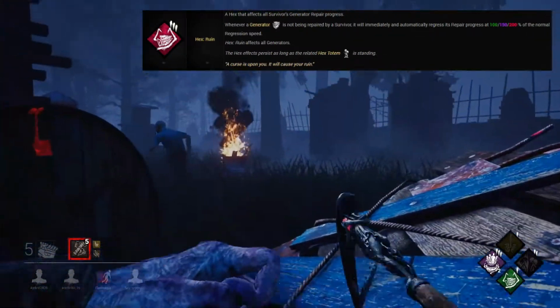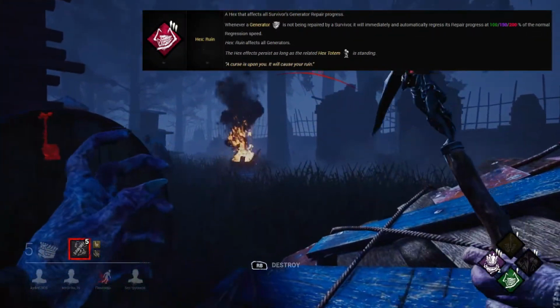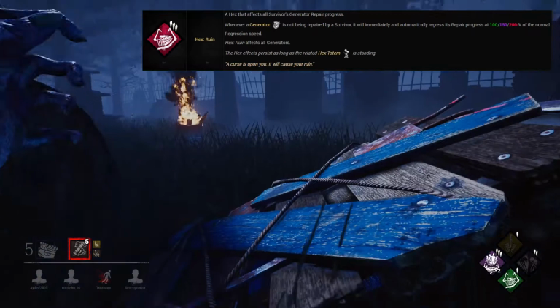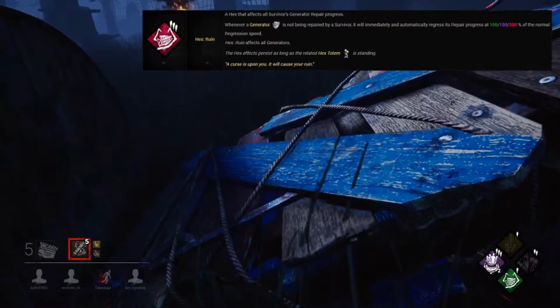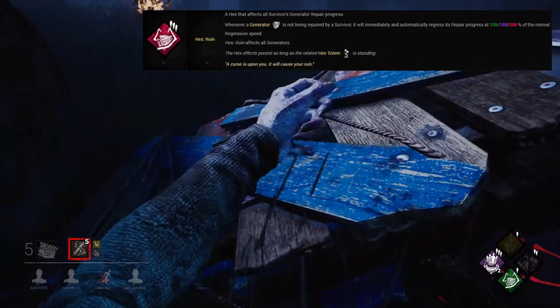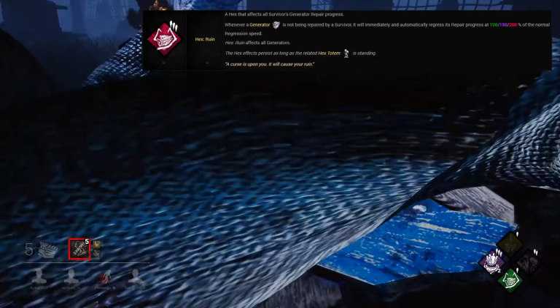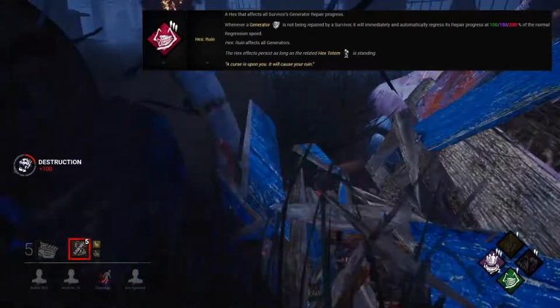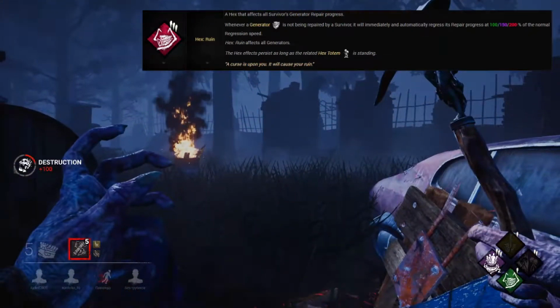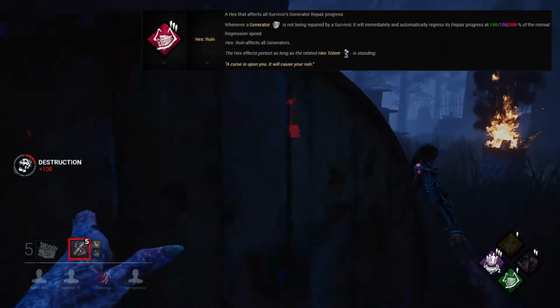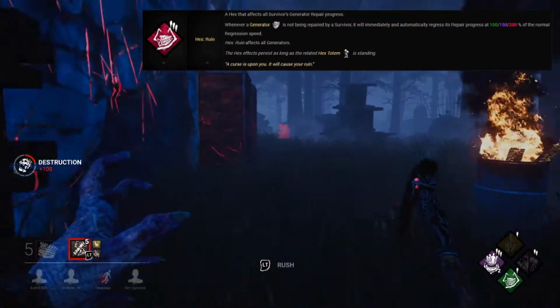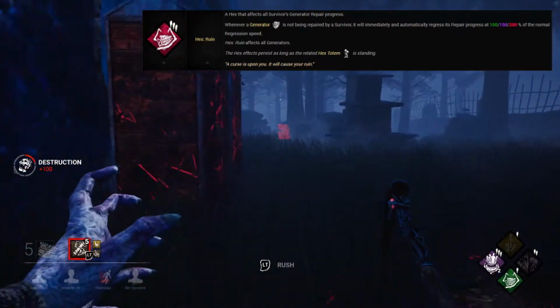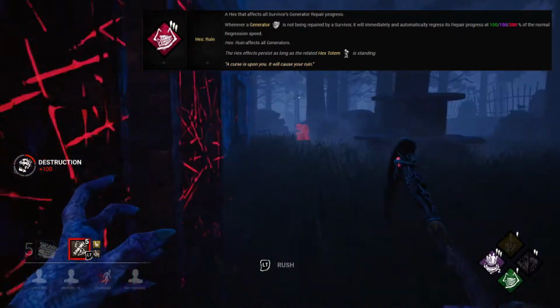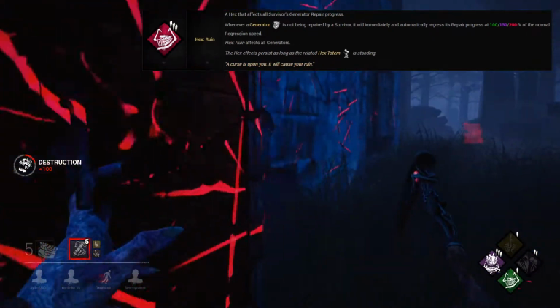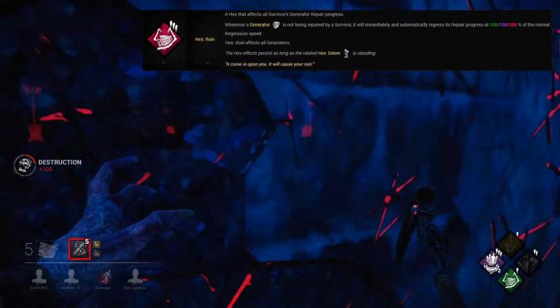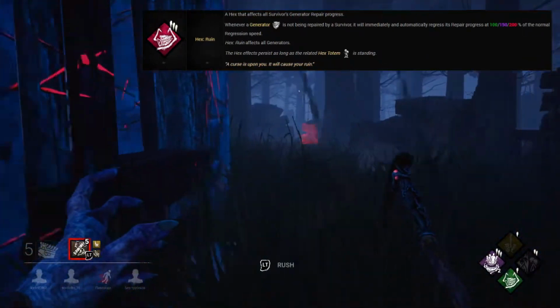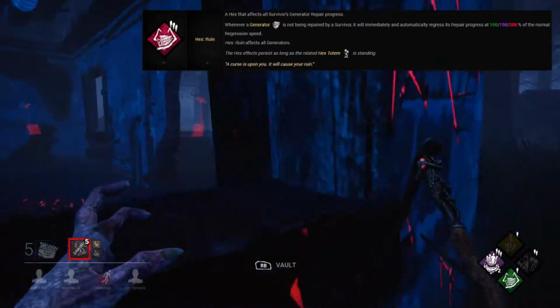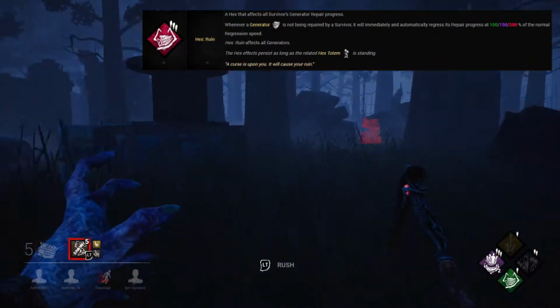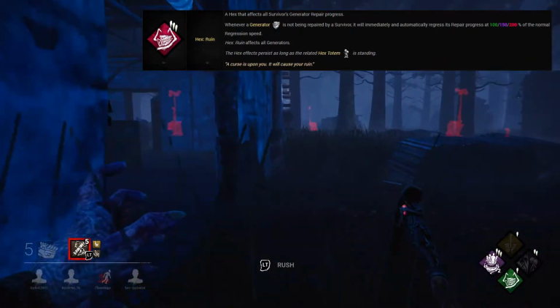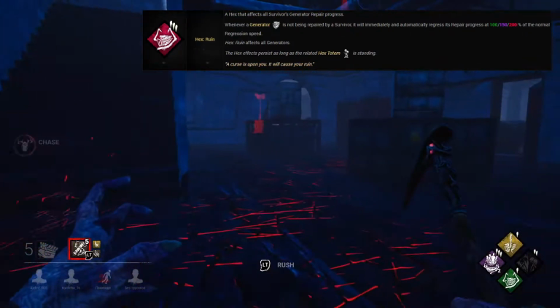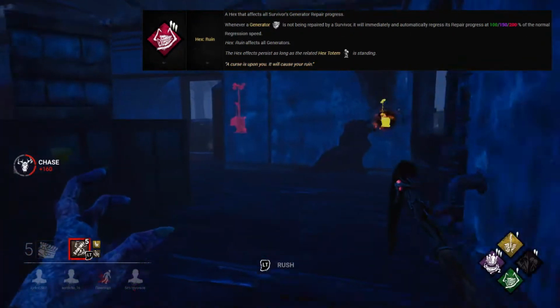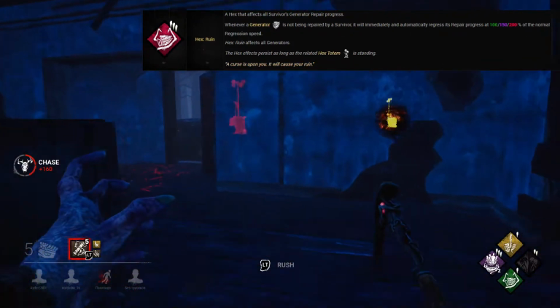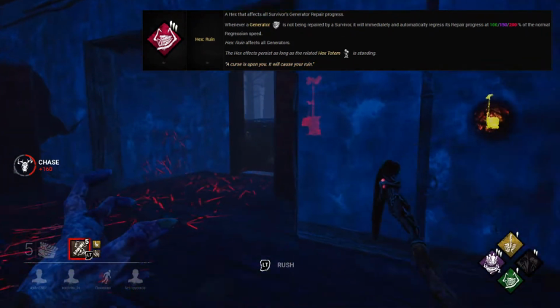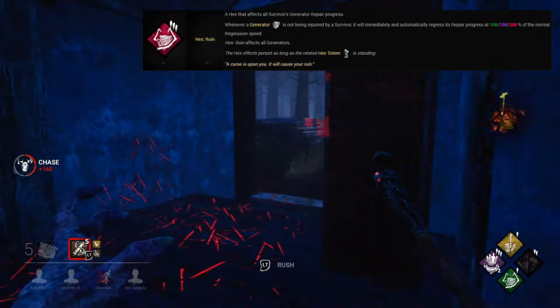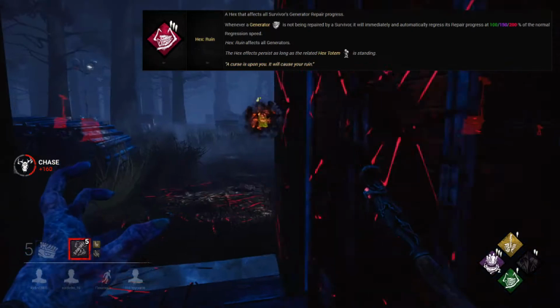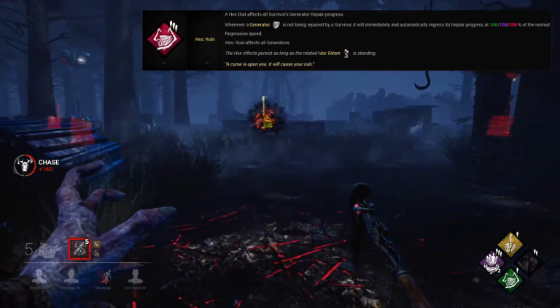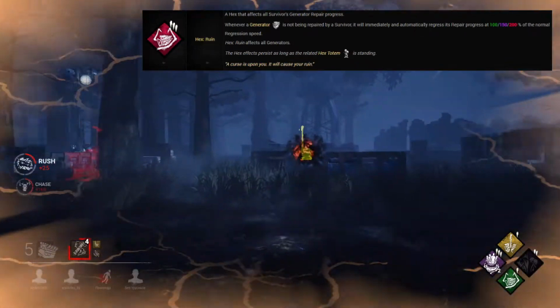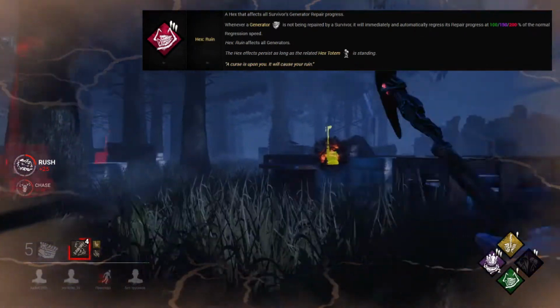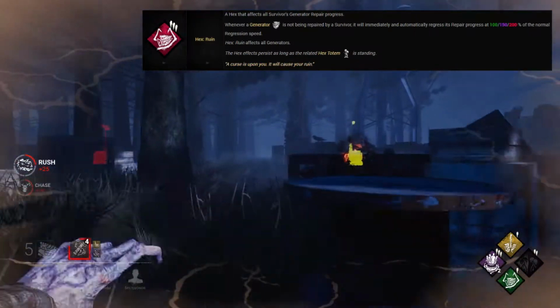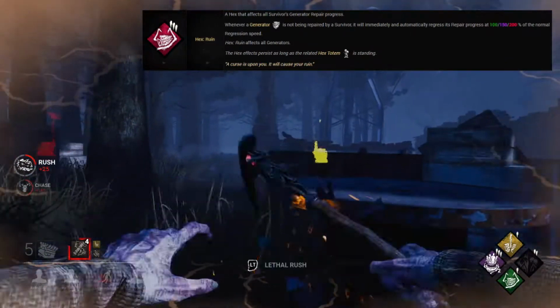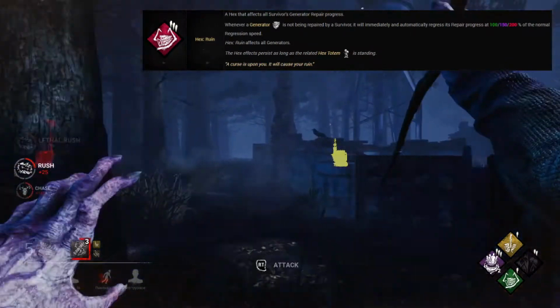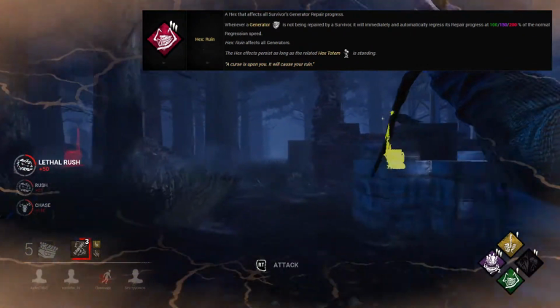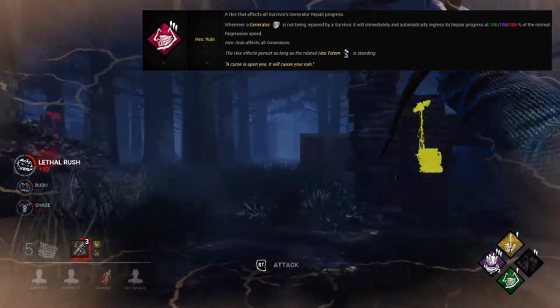What this does is save you the time of kicking the generator and helps you focus on continuing a chase, letting the perk take care of the generator for you. Just try not to have your totem cleansed in the first few seconds, and this will be a very powerful perk for you.